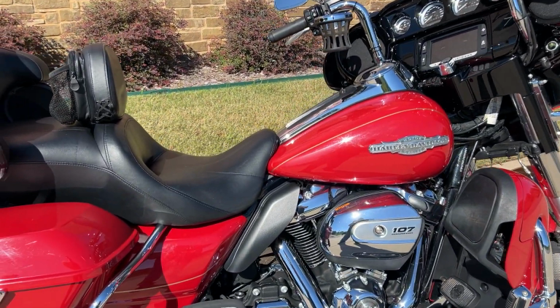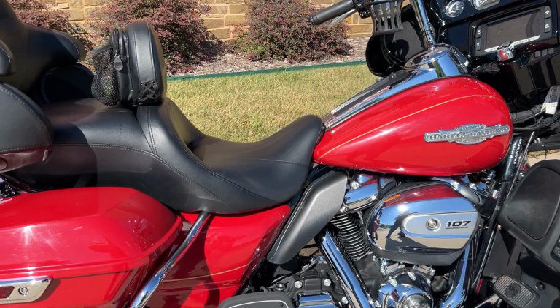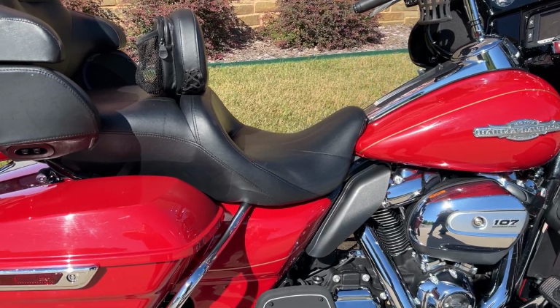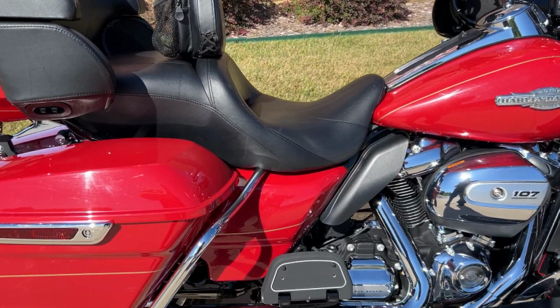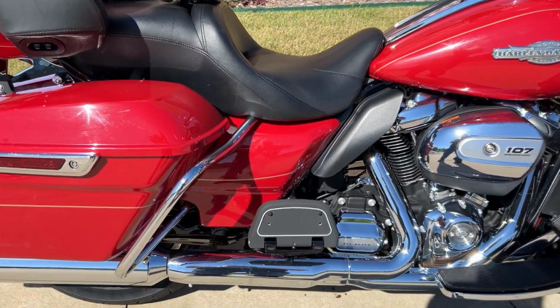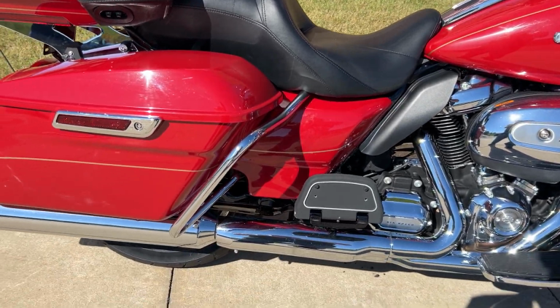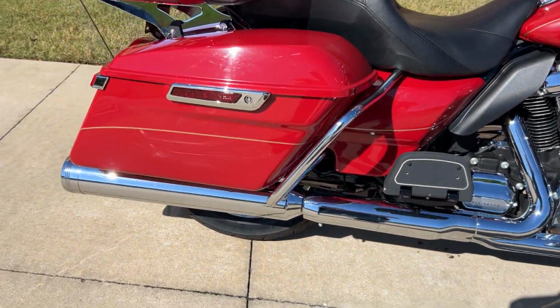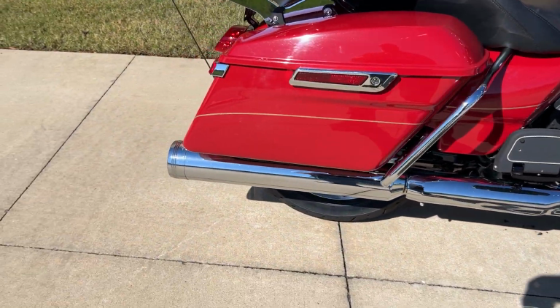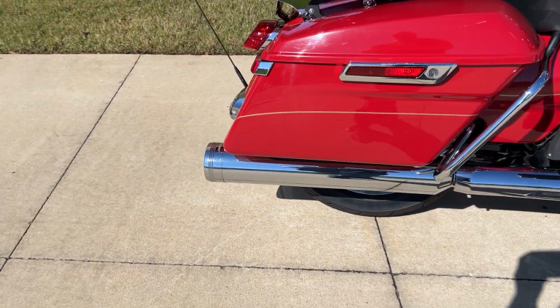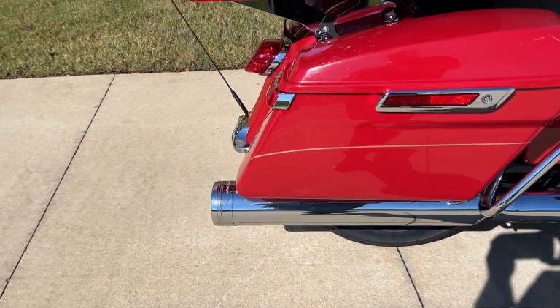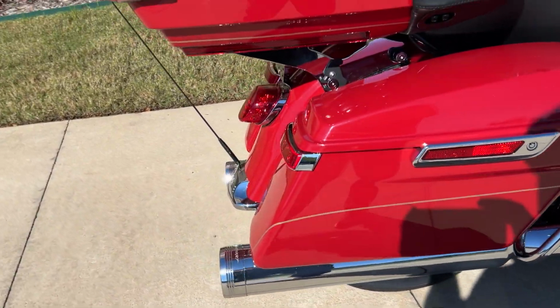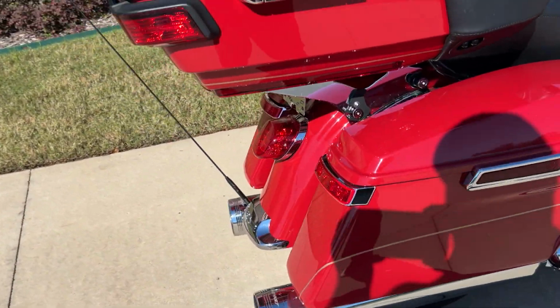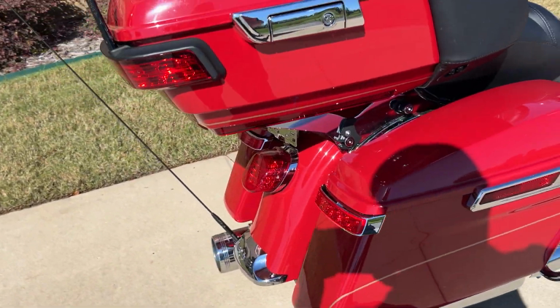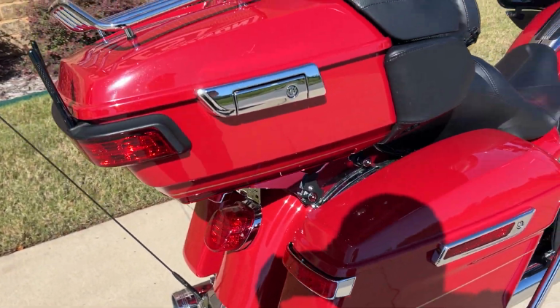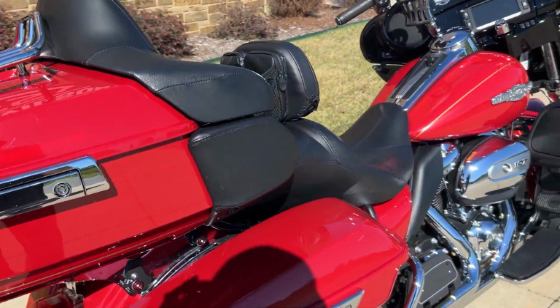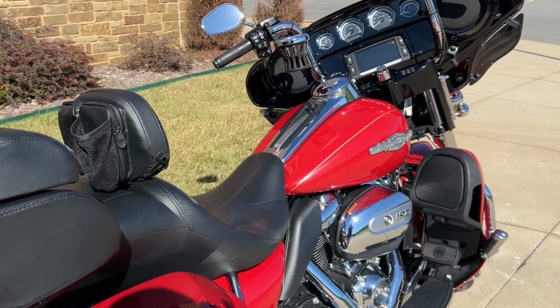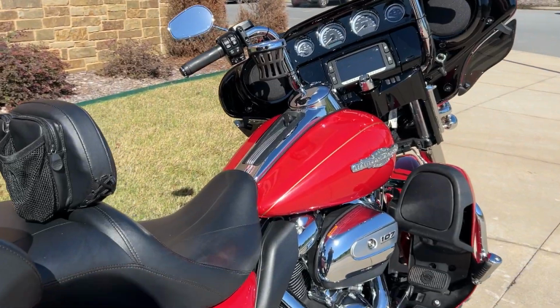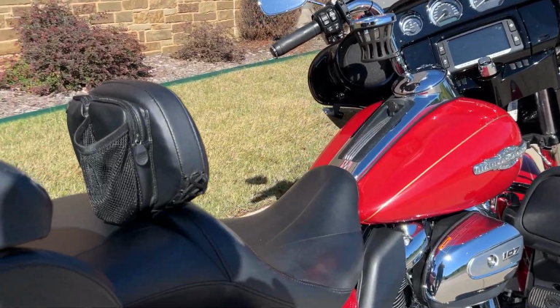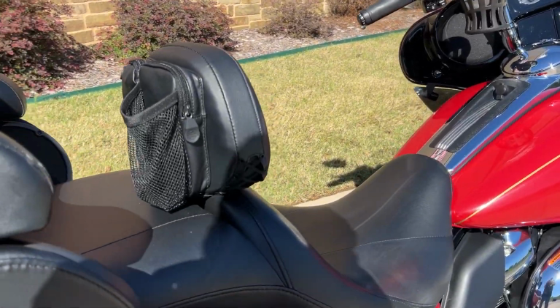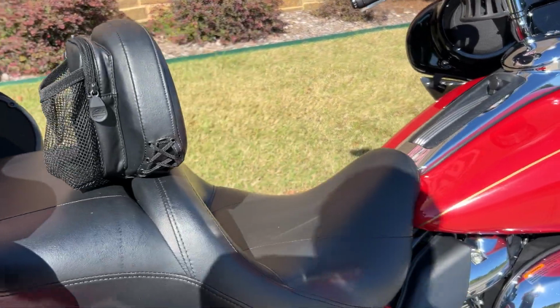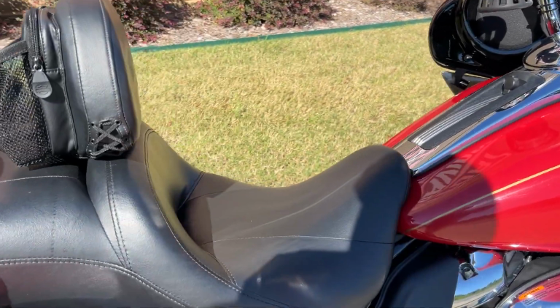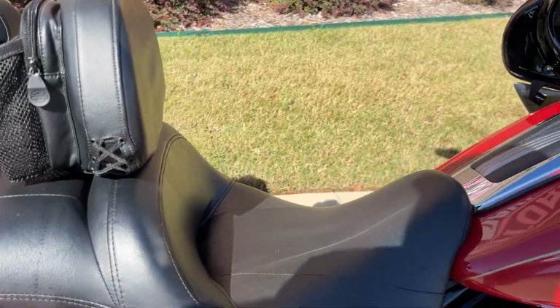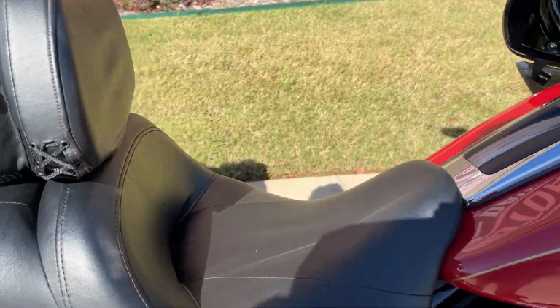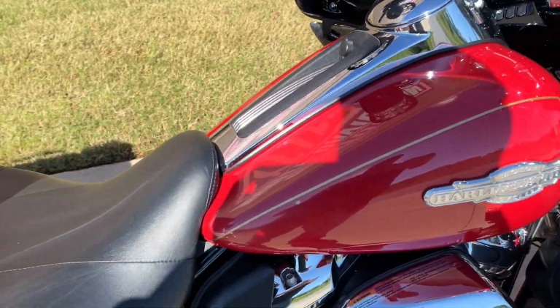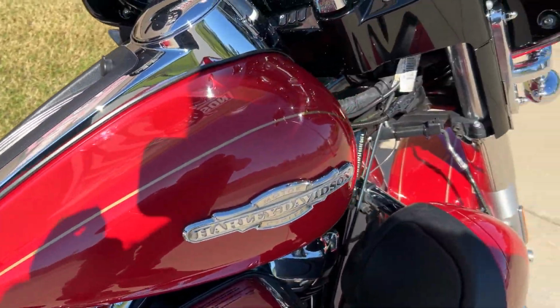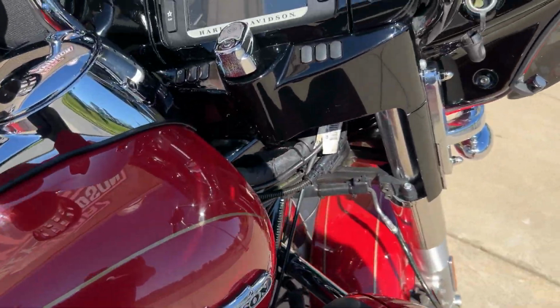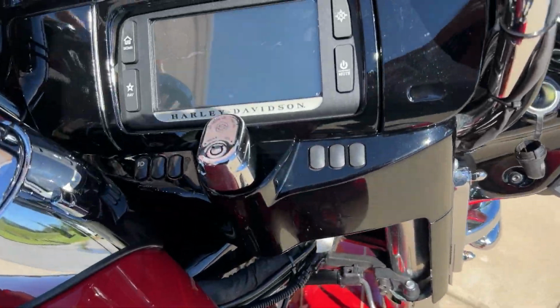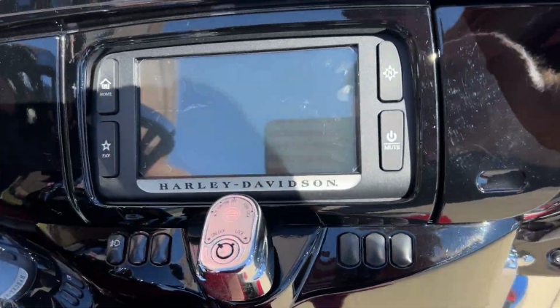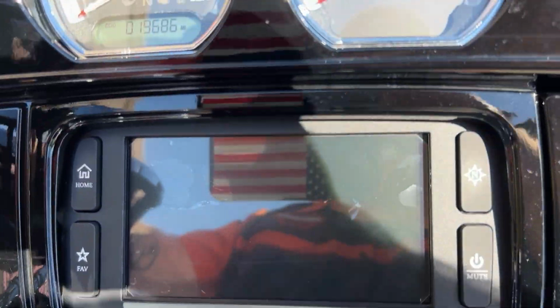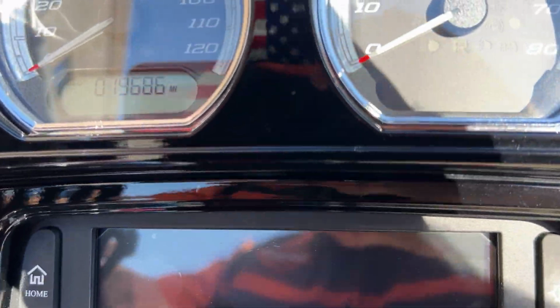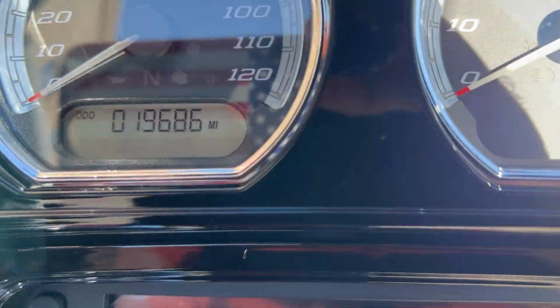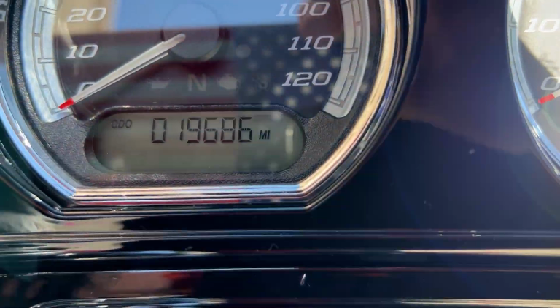You're going to want to come check her out. She's had some upgrades done to her: some exhaust, some lighting upgrades in the rear, obviously some bars. Got the adjustable backrest added, by the way. The bike's sitting with a little less than 20,000 miles on her.